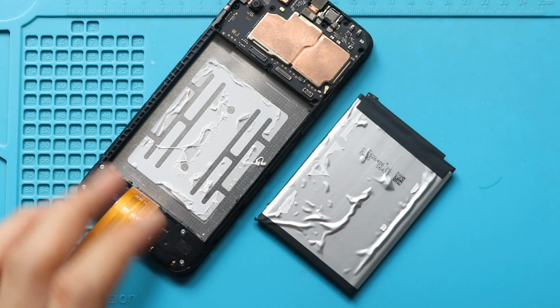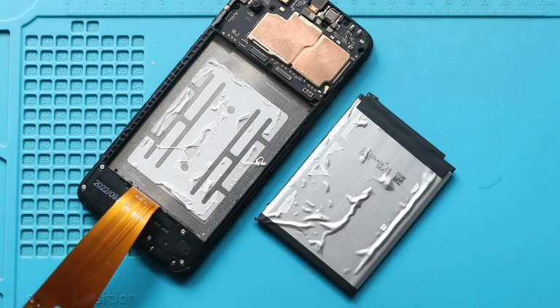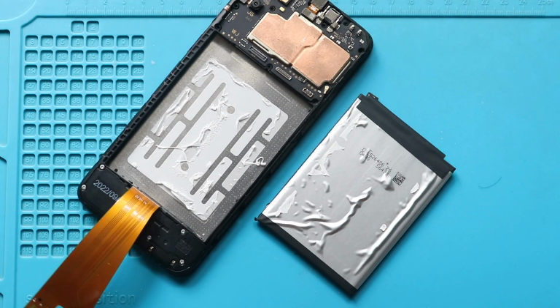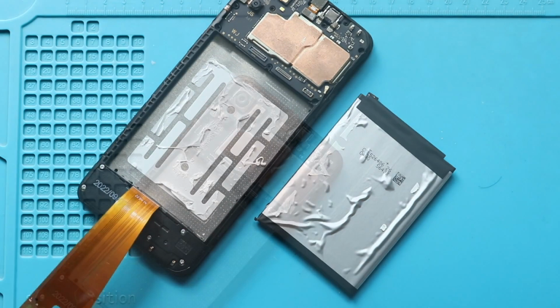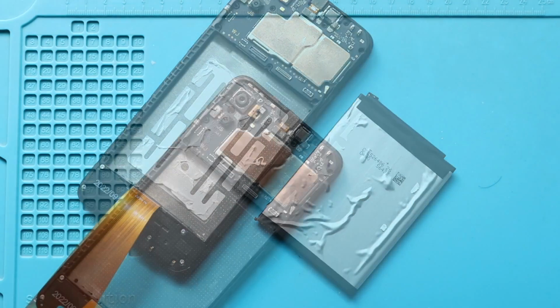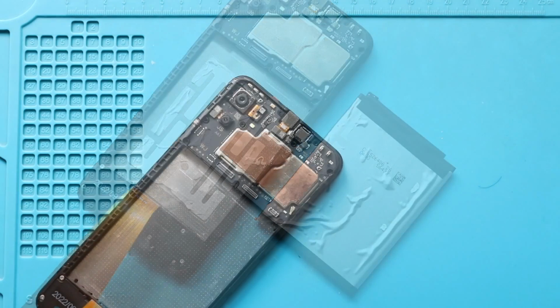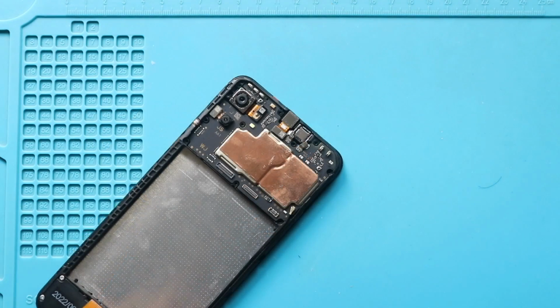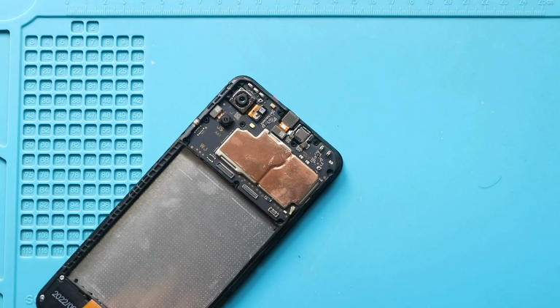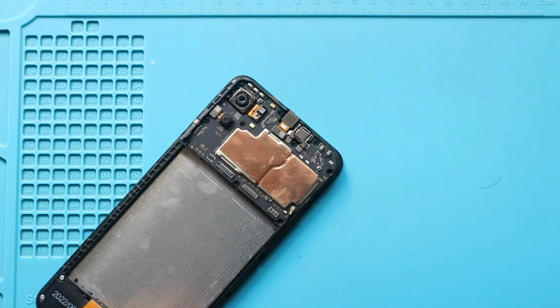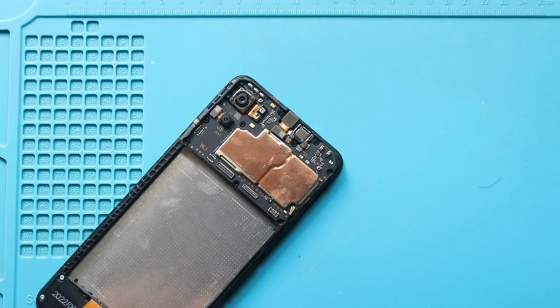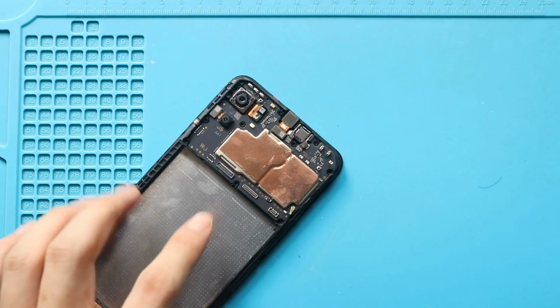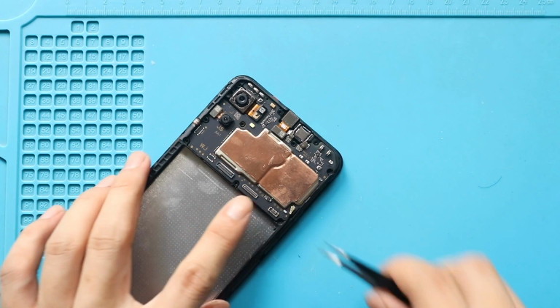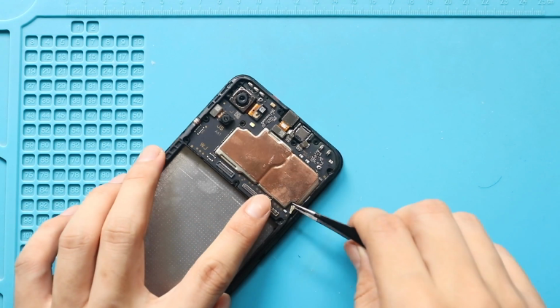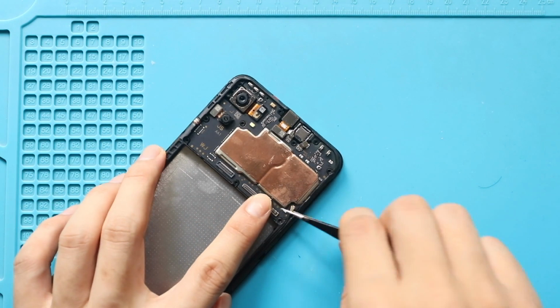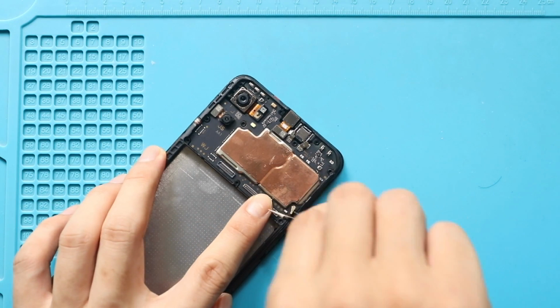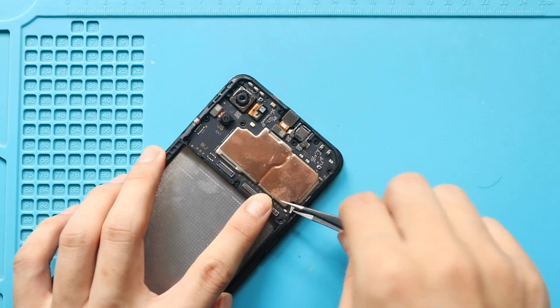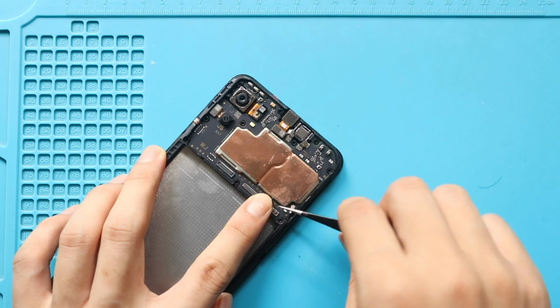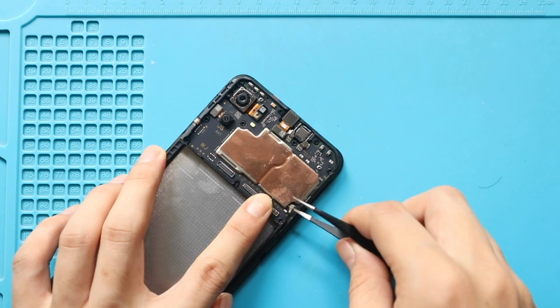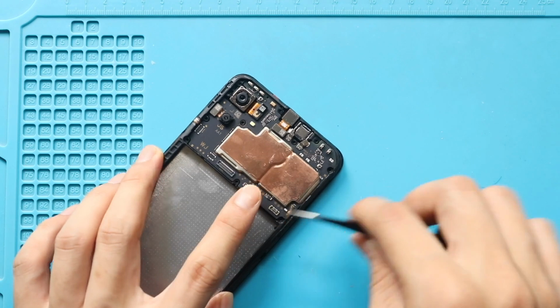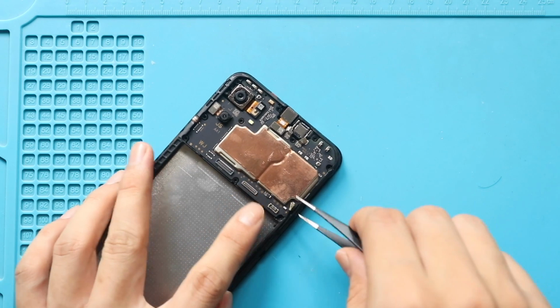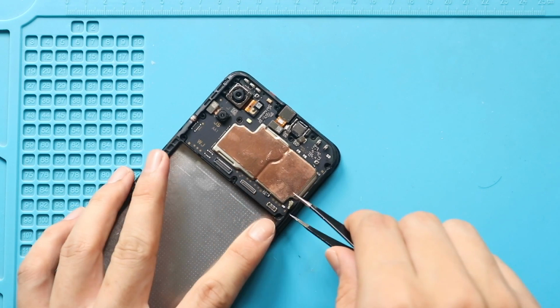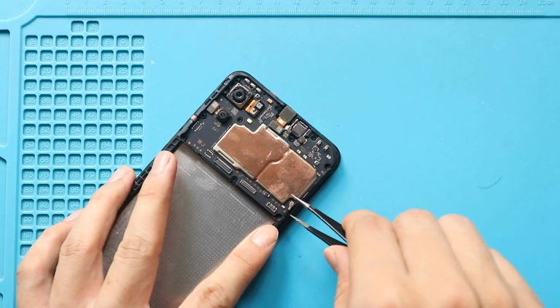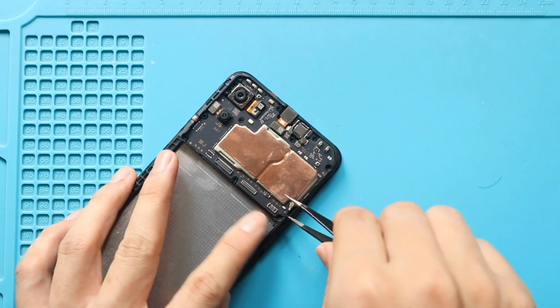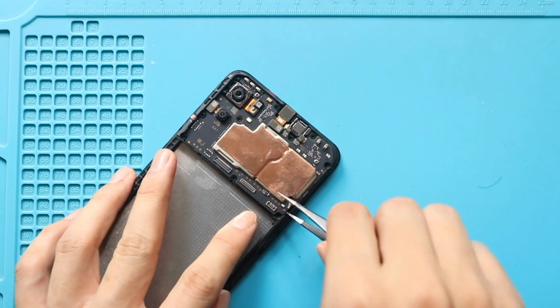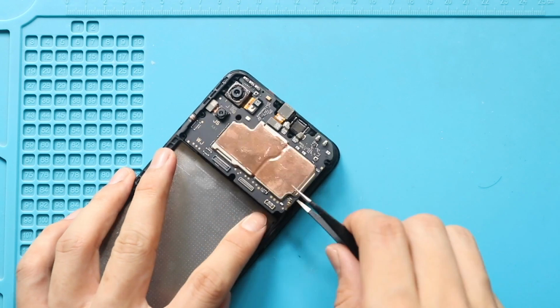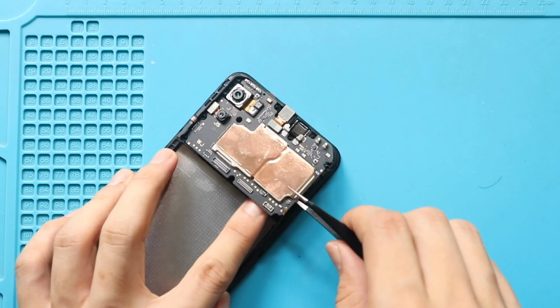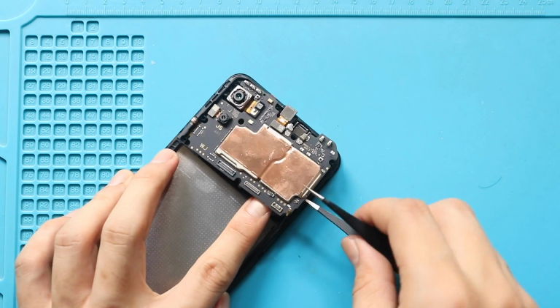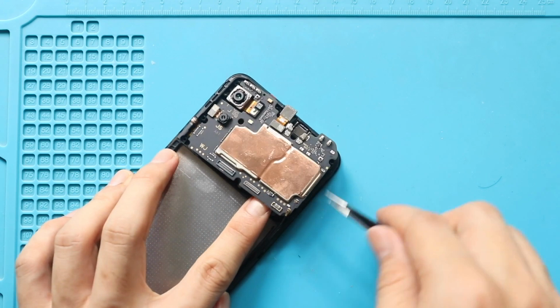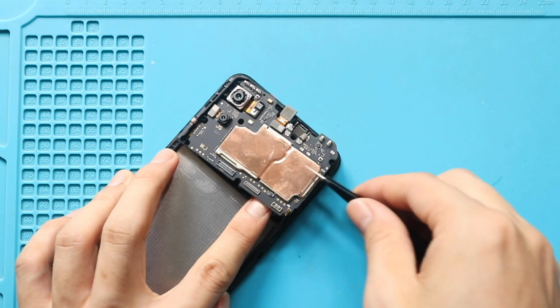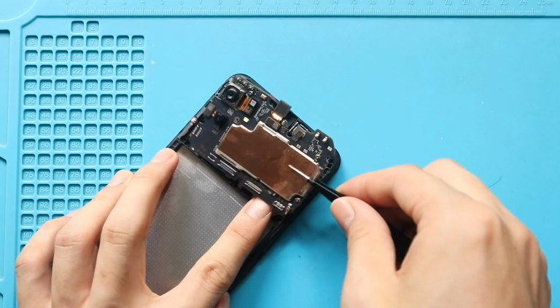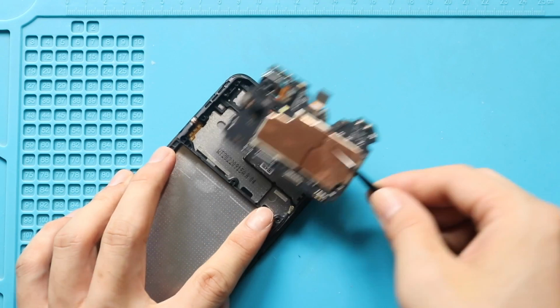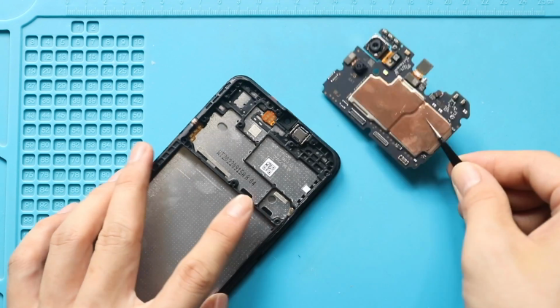Next, take out the logic board from the body. First, disconnect the antenna head, and then gently pull out the logic board from the body.